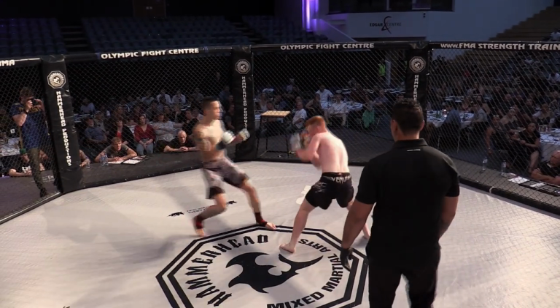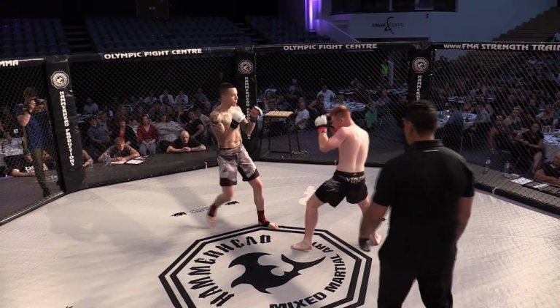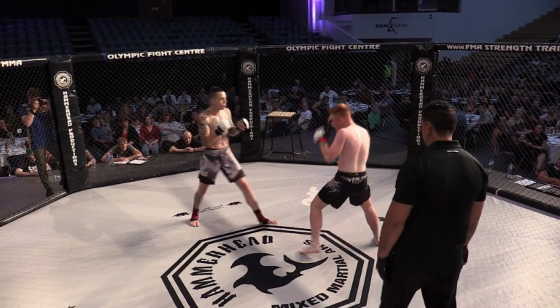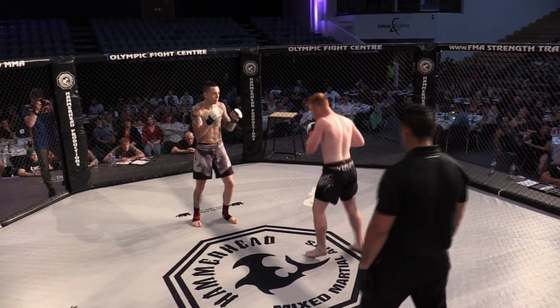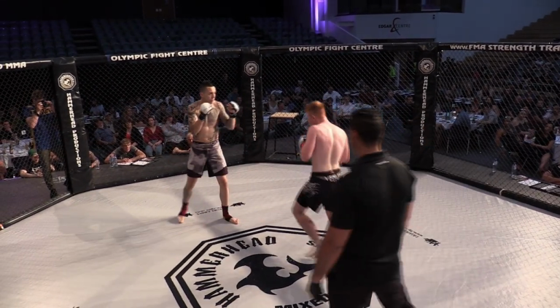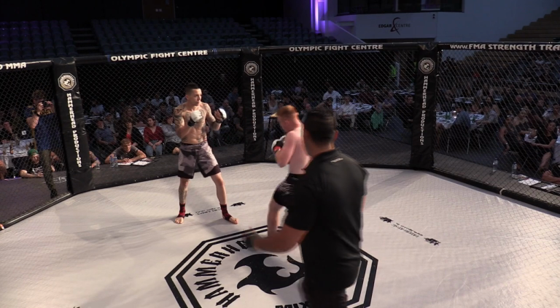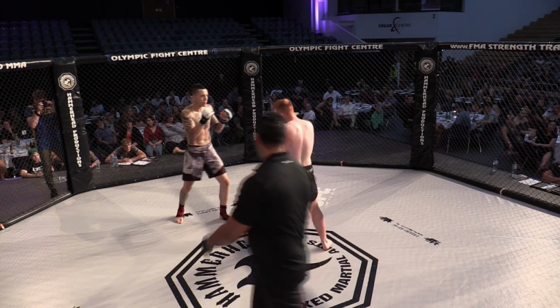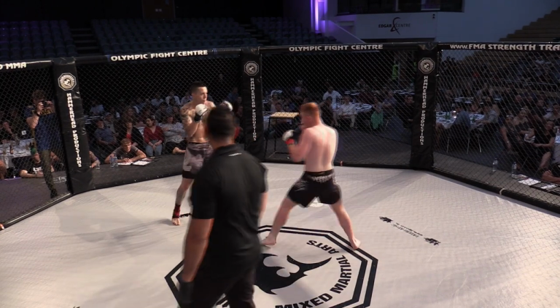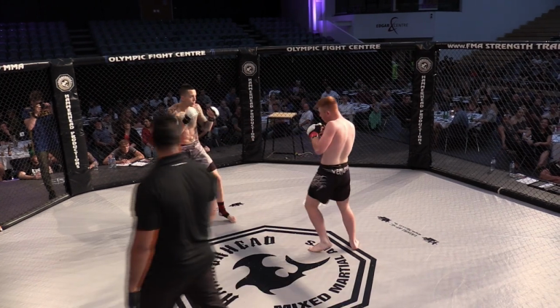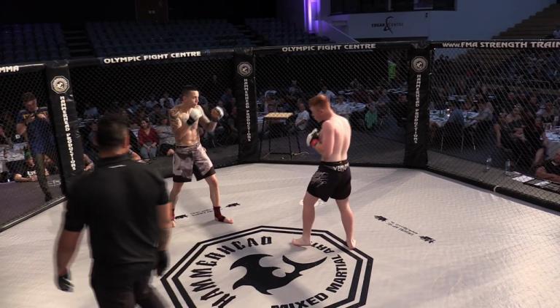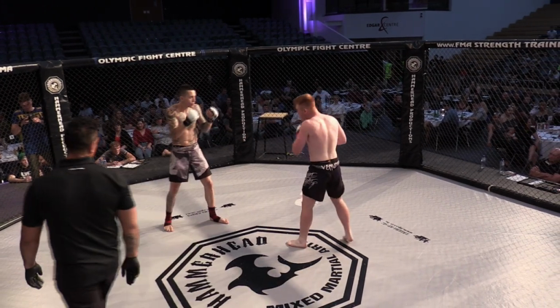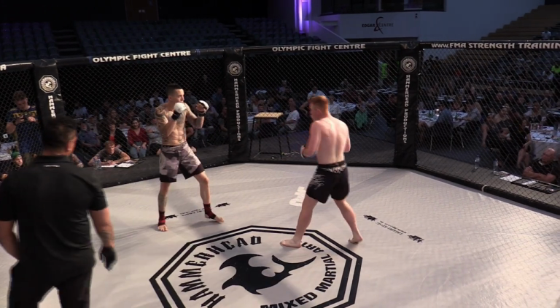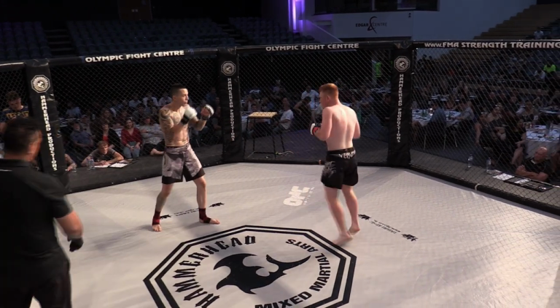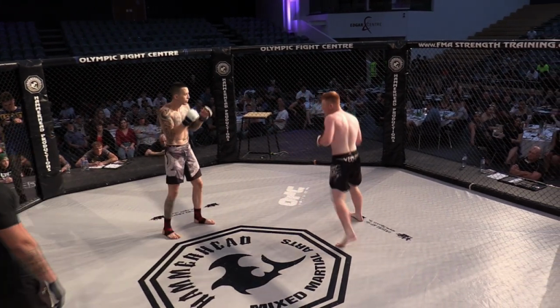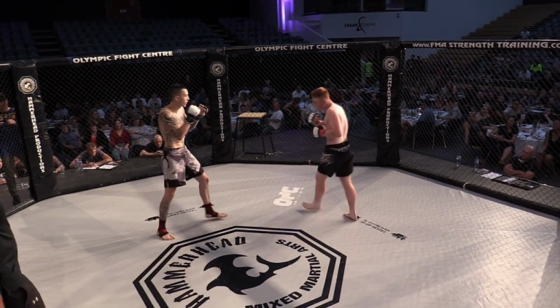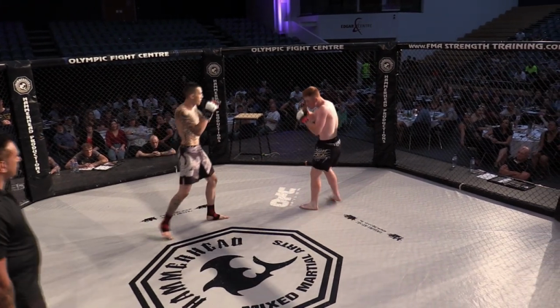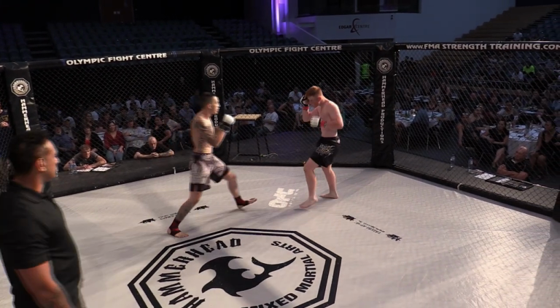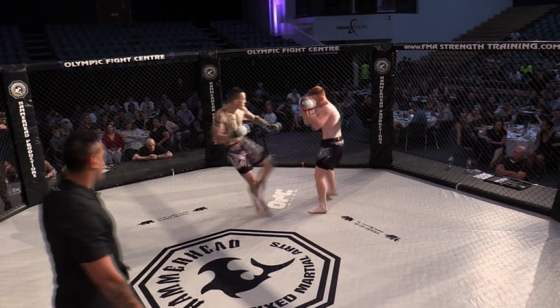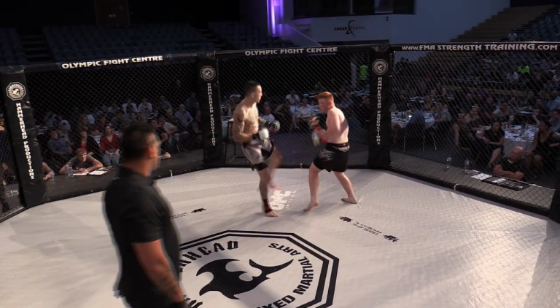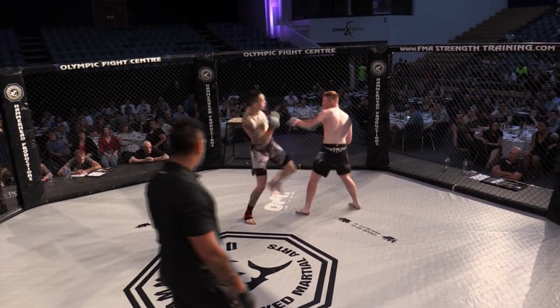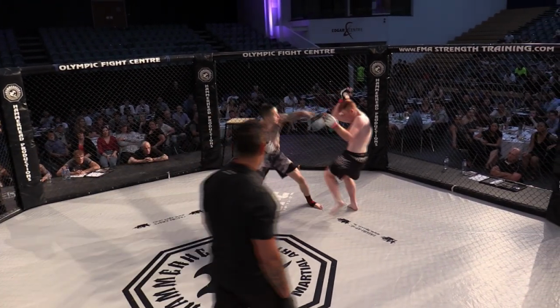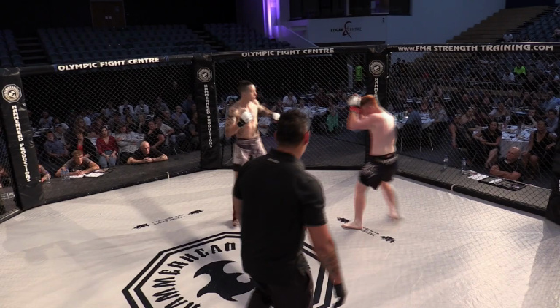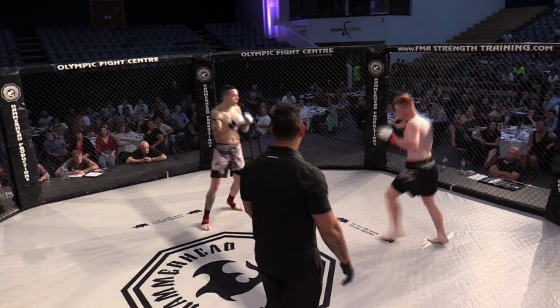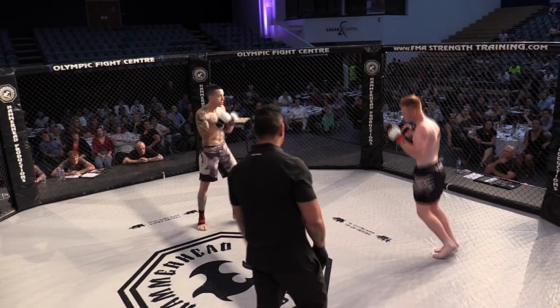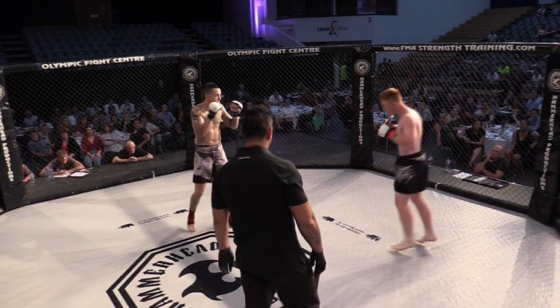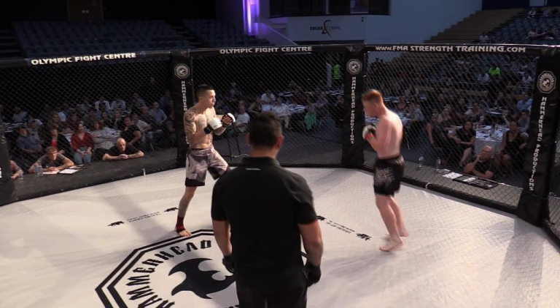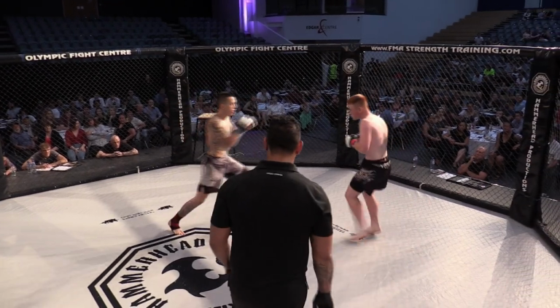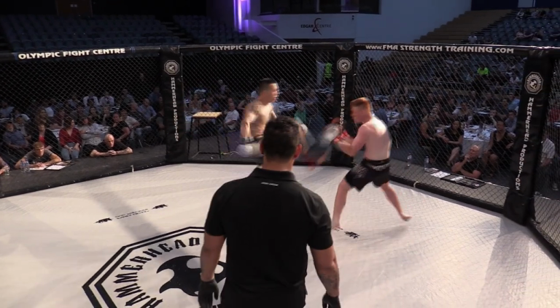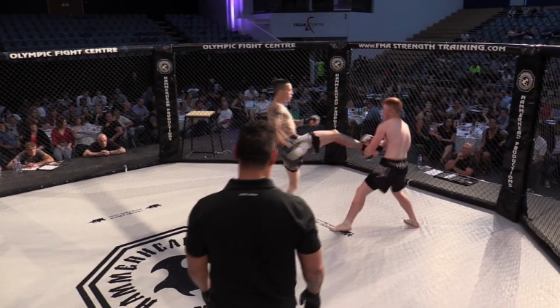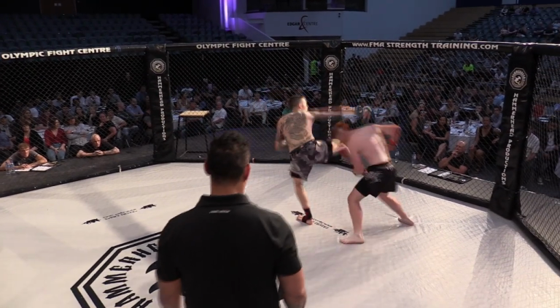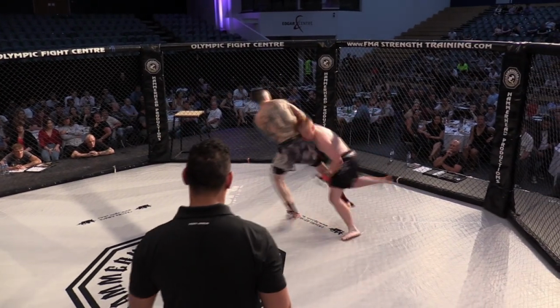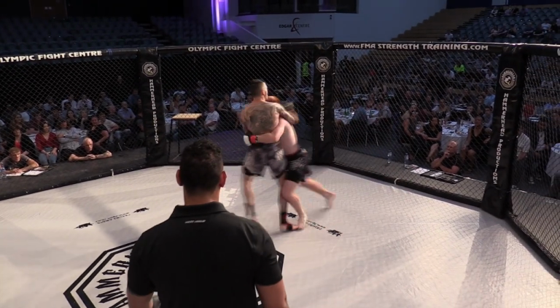Big slip there from Flynn, trying to go a bit high. Nice inside leg kick followed by a left hook by Deon. Good front kick.